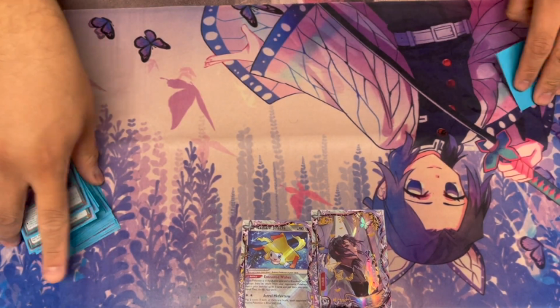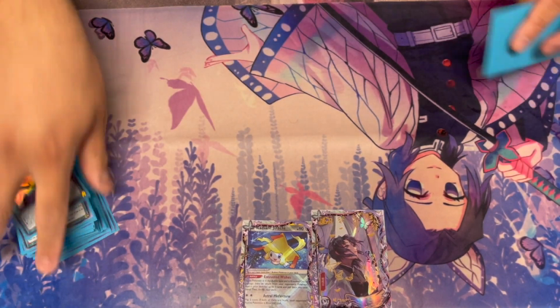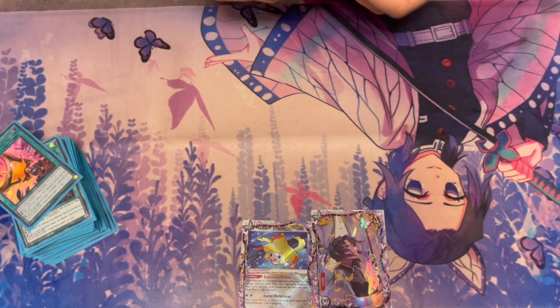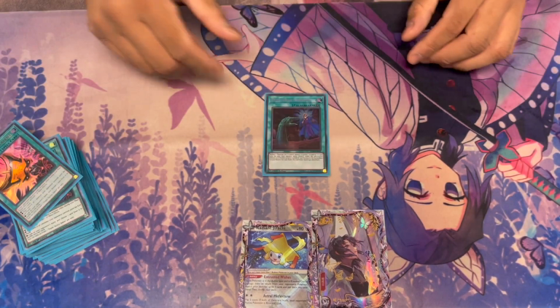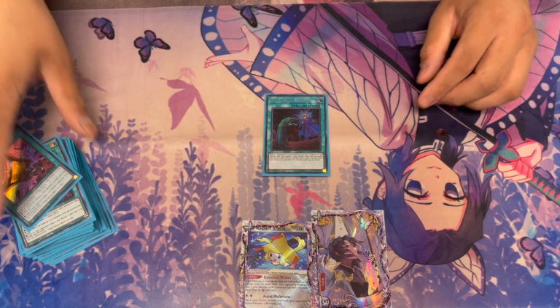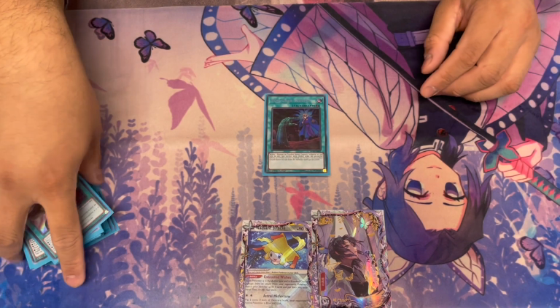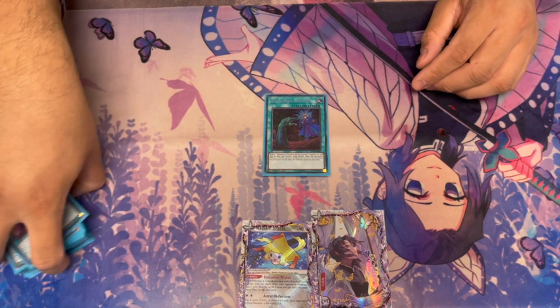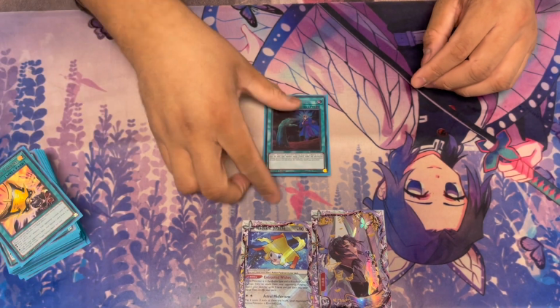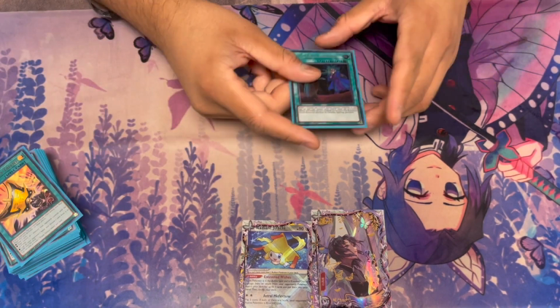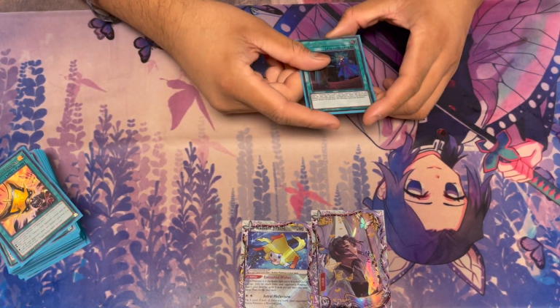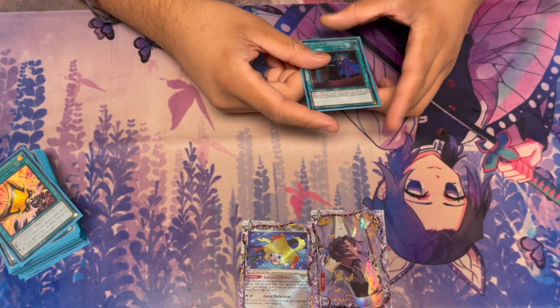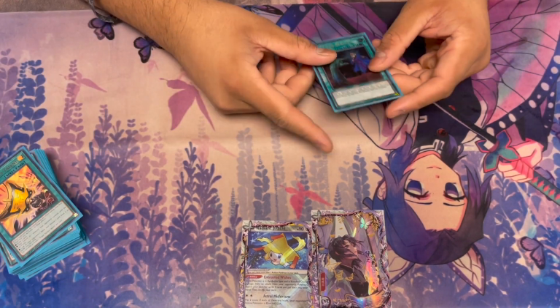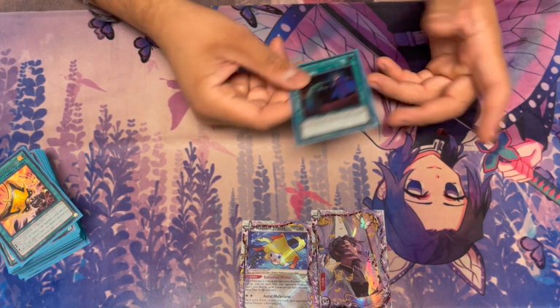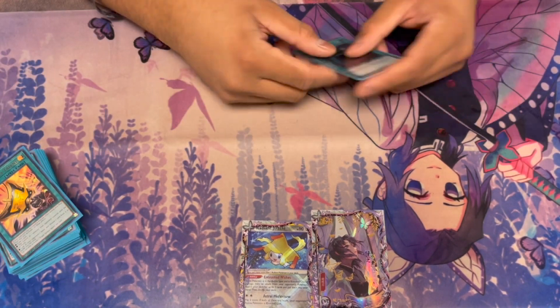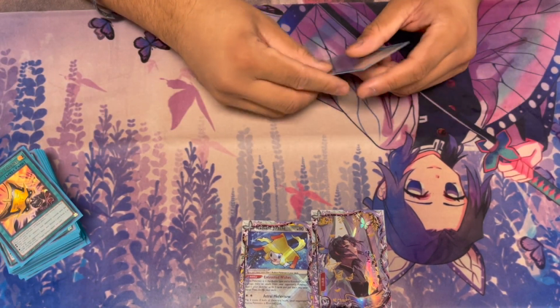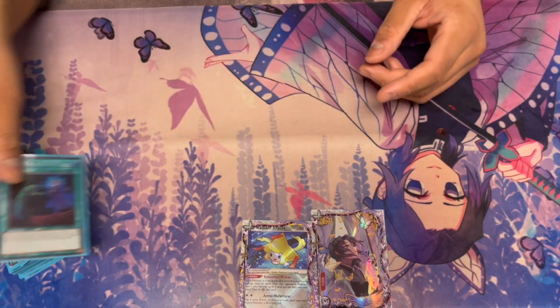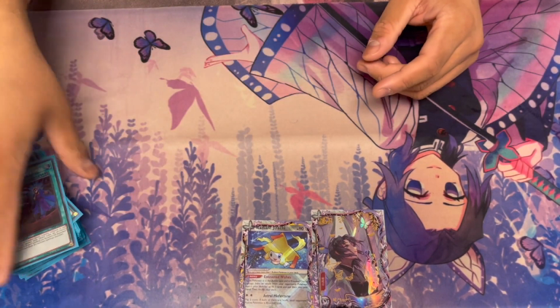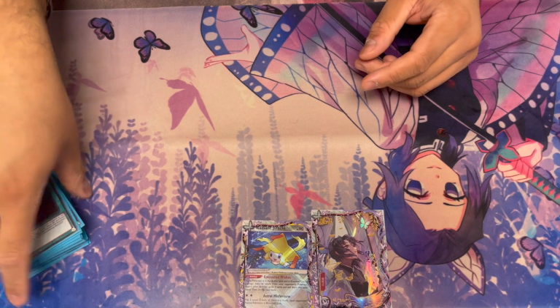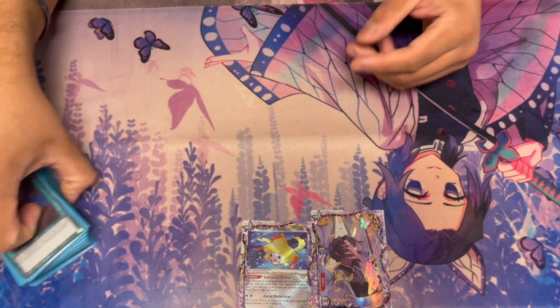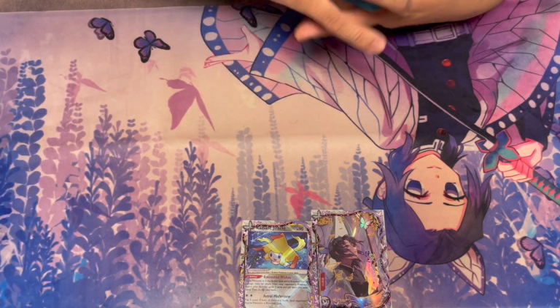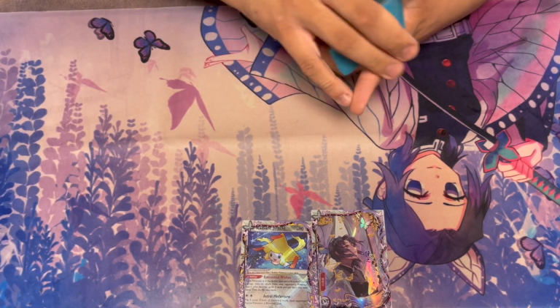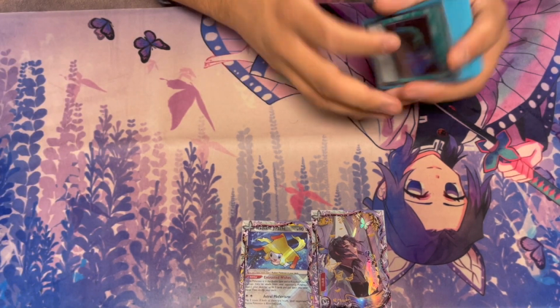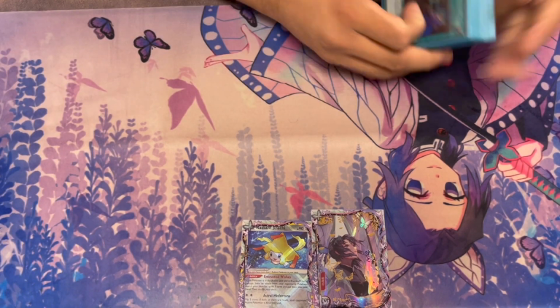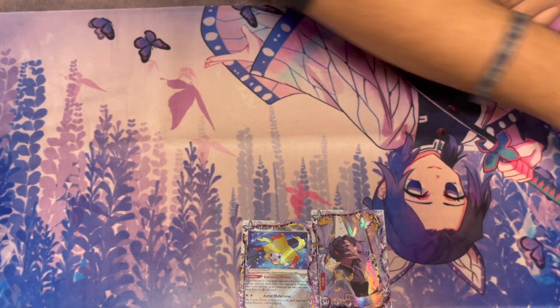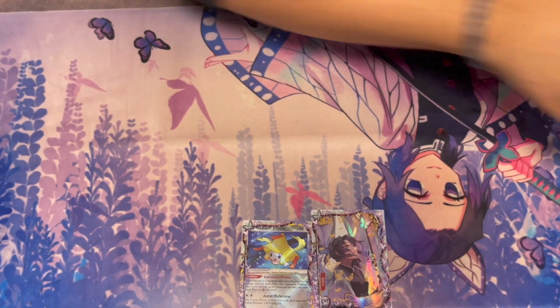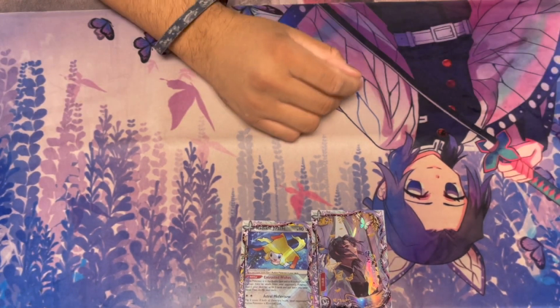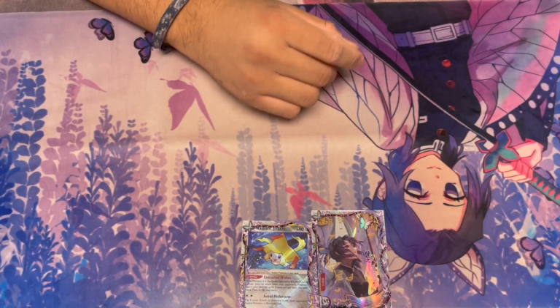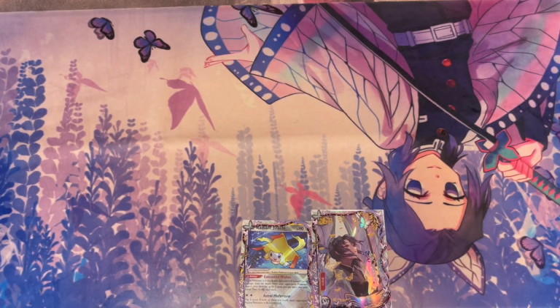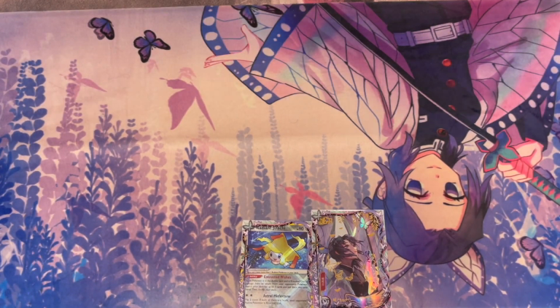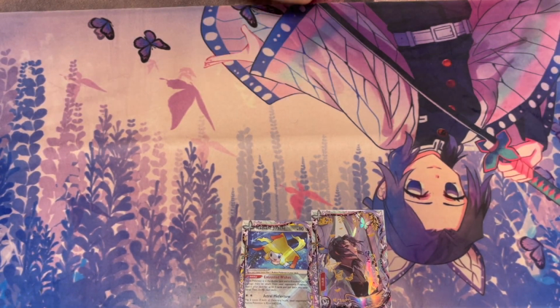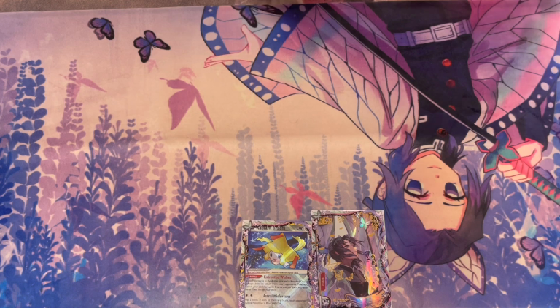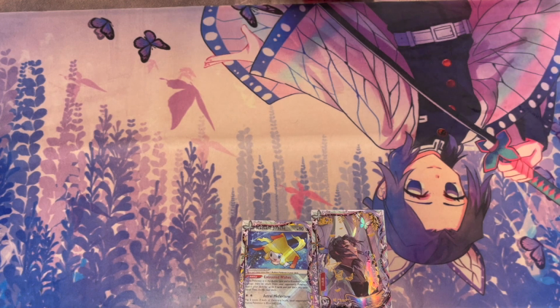And then, of course, the last card — Call by the Grave, because we don't like Hand Traps and we don't like Kelbeck and we don't like a lot of cards that are in the meta right now. So that's the deck — 40 spells. We'll go on to the extra deck.